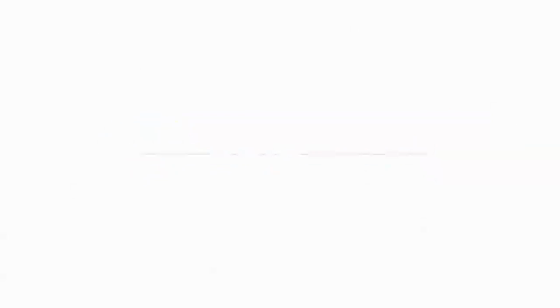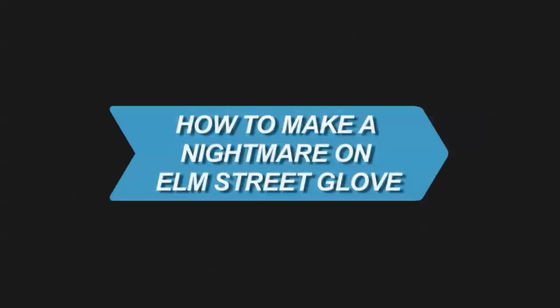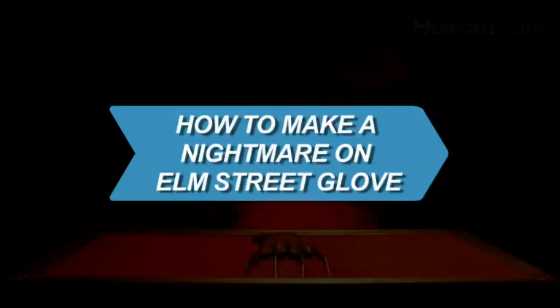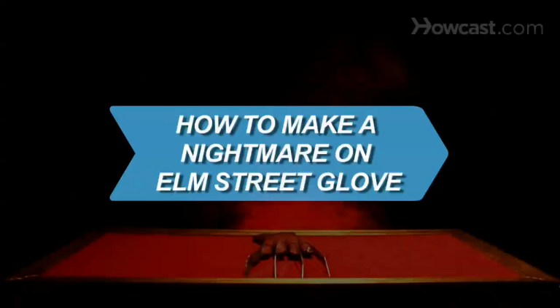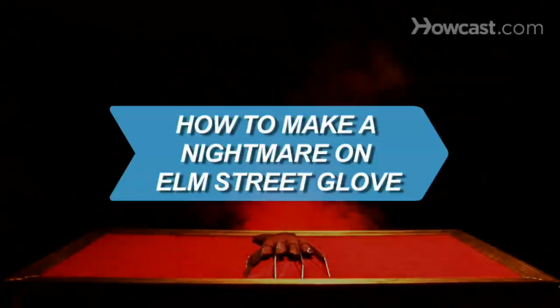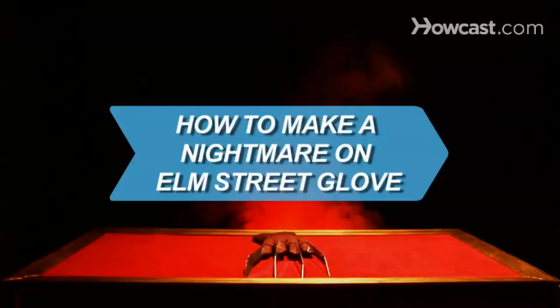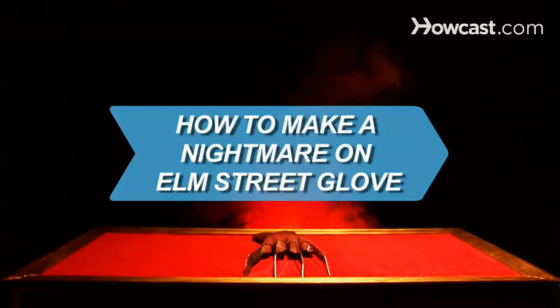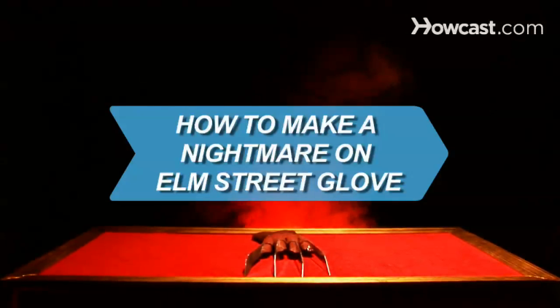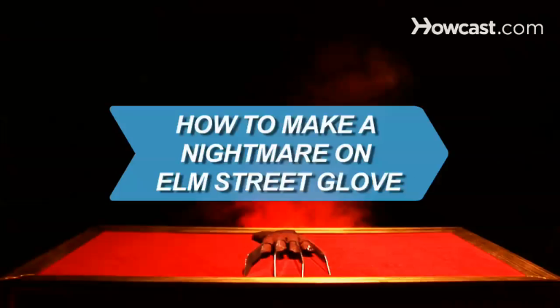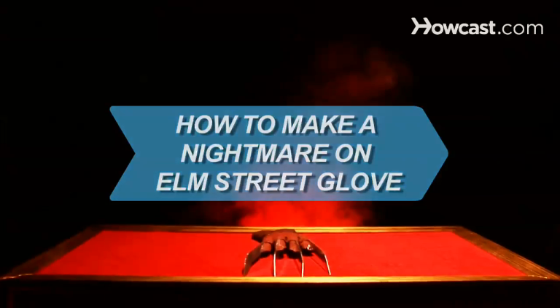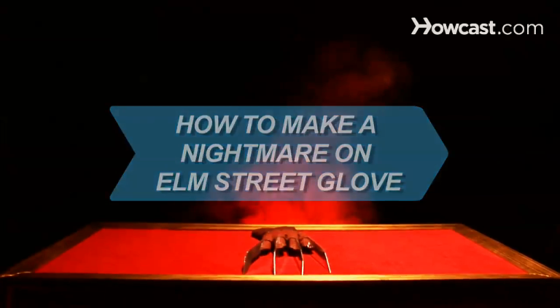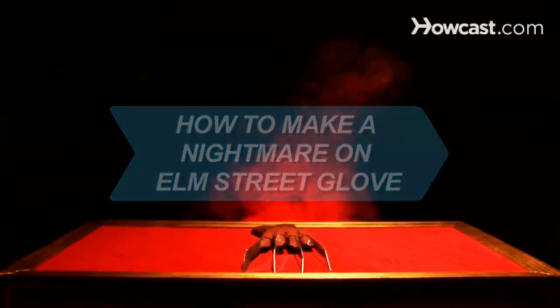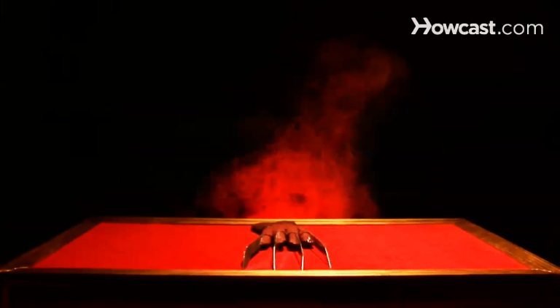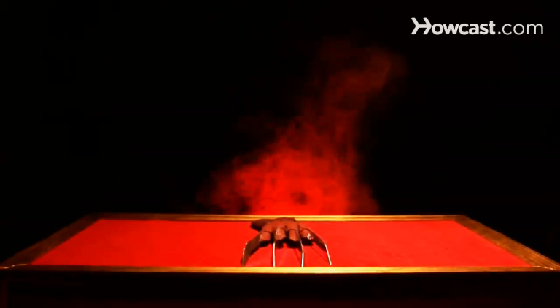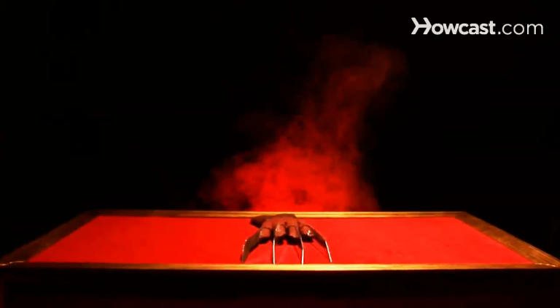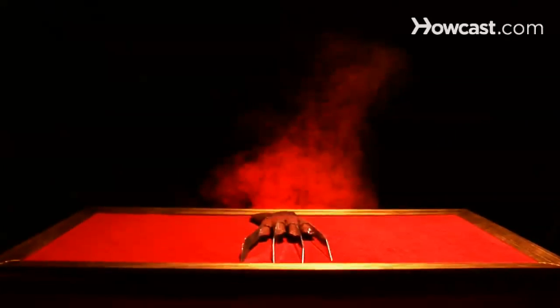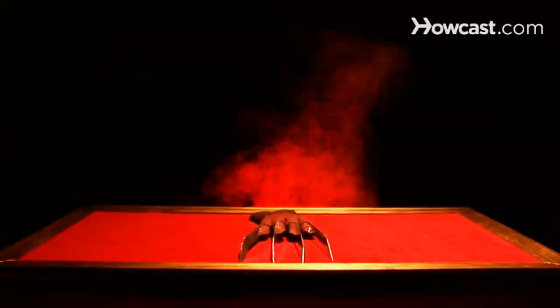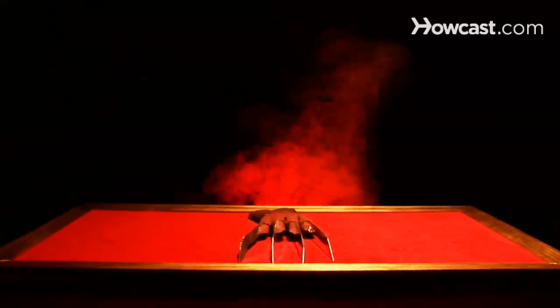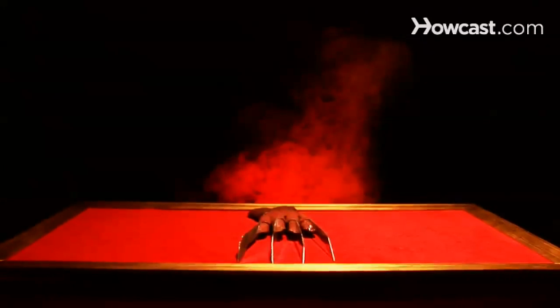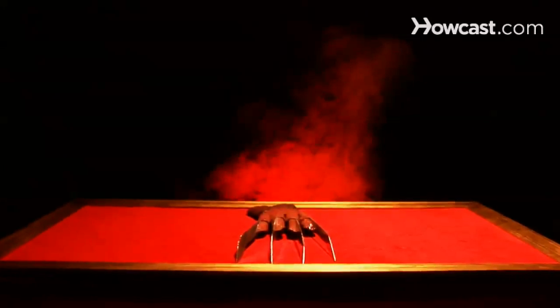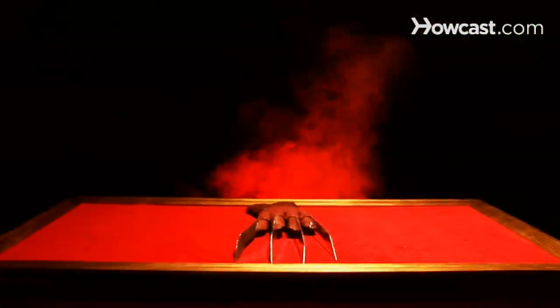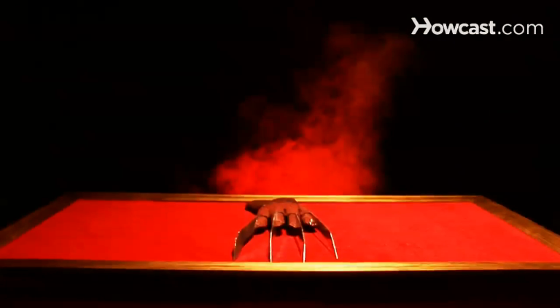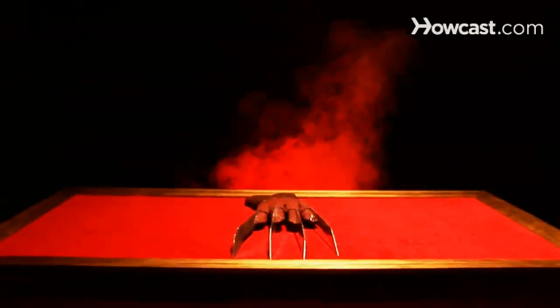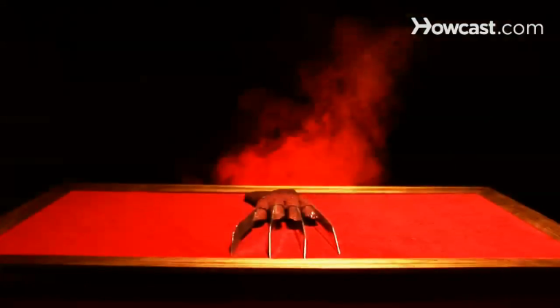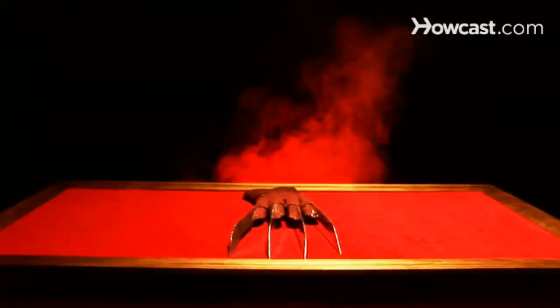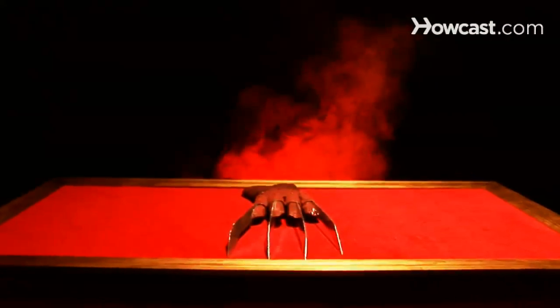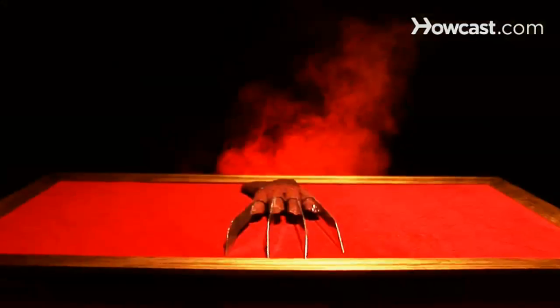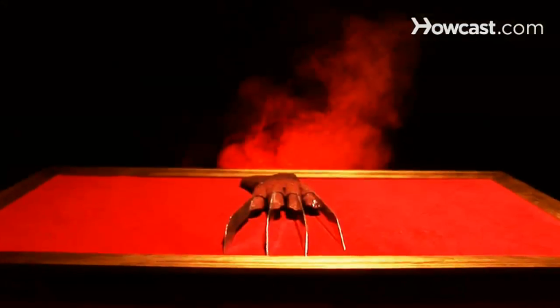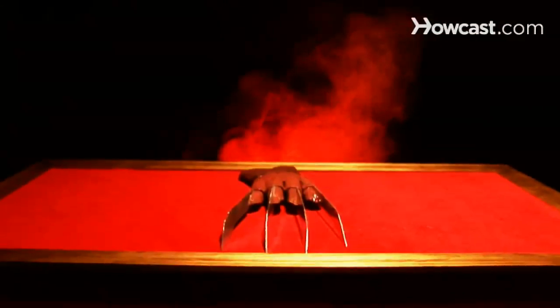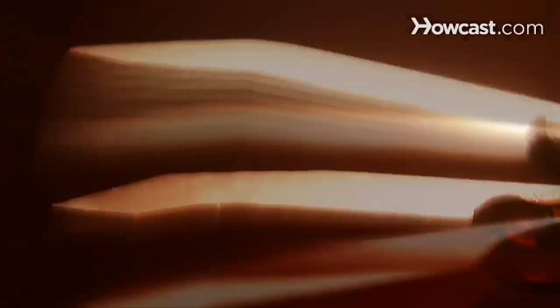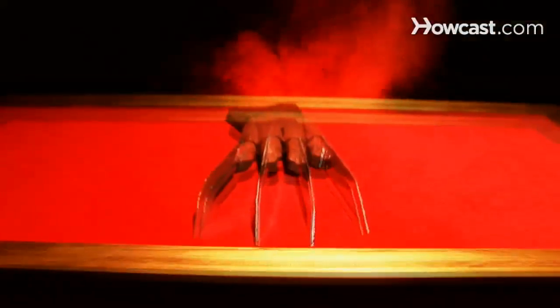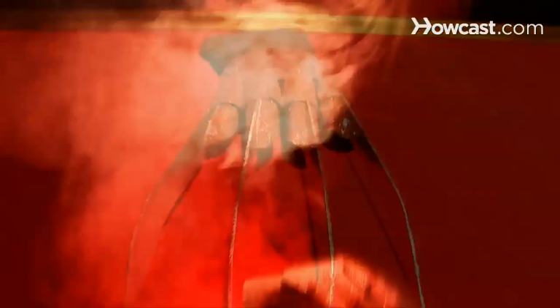How to Make a Nightmare on Elm Street Glove. Whether or not you live on Elm Street, creating a terrifying costume doesn't have to be a total nightmare.